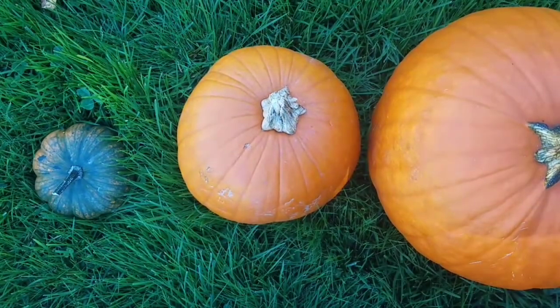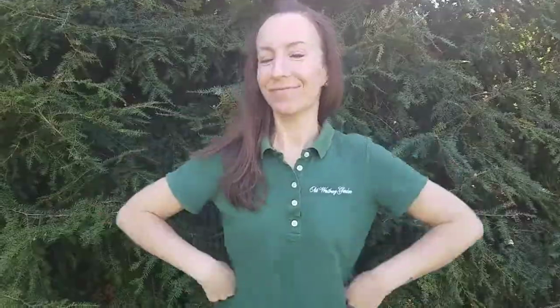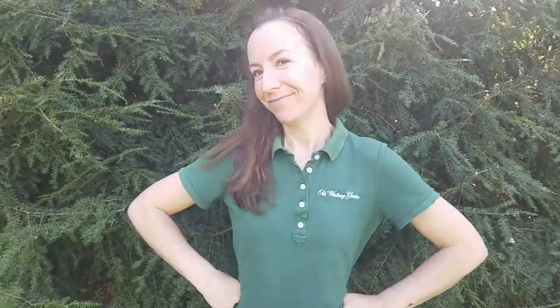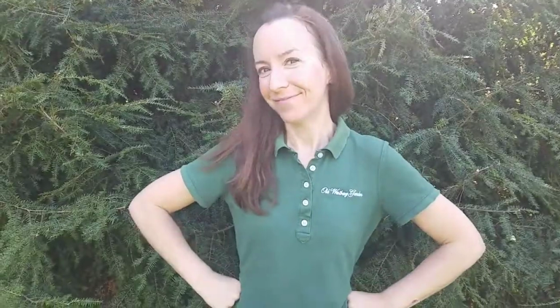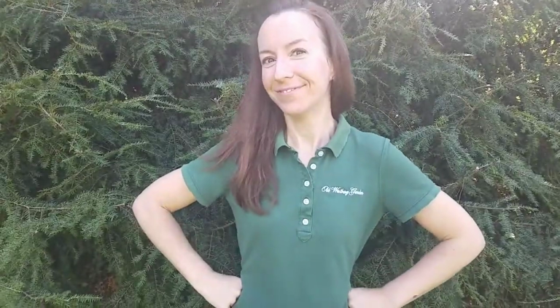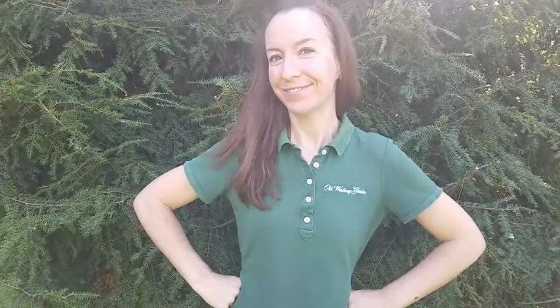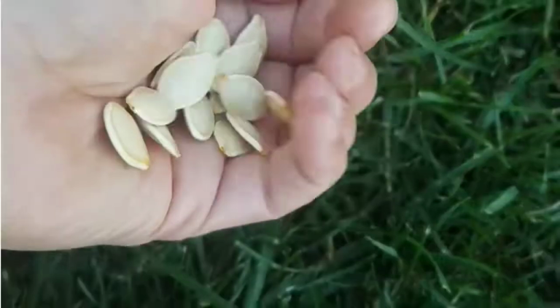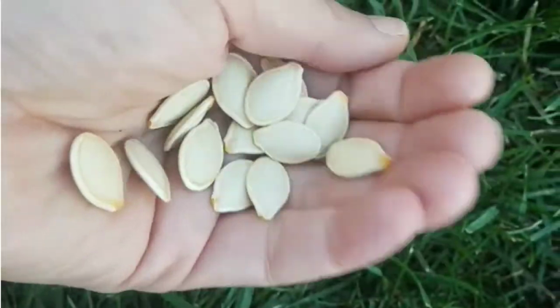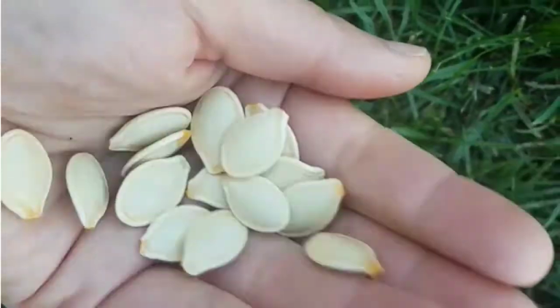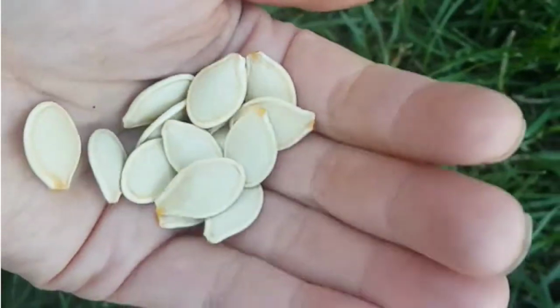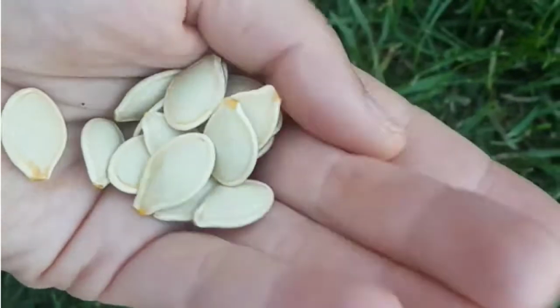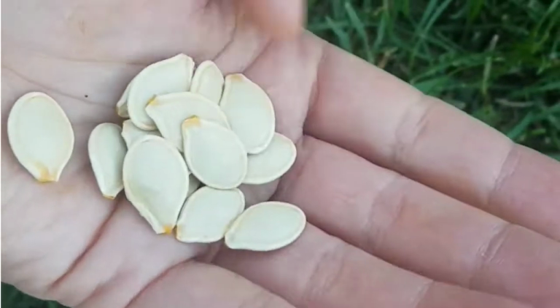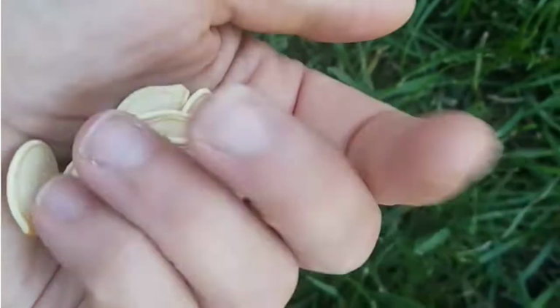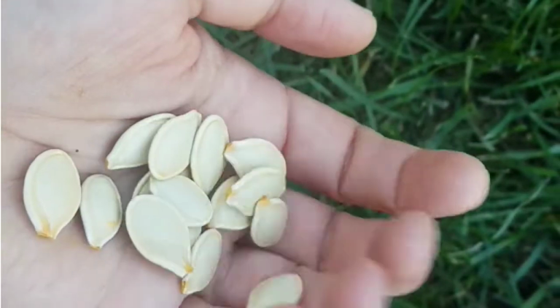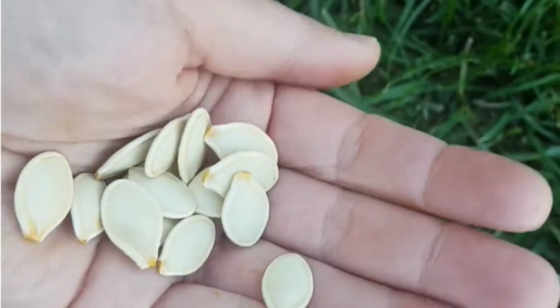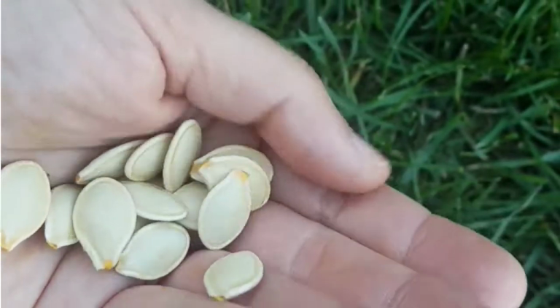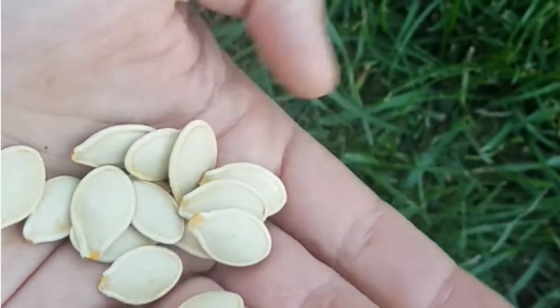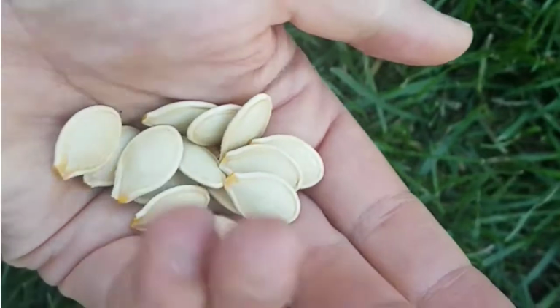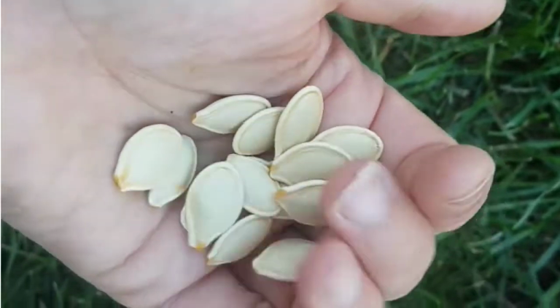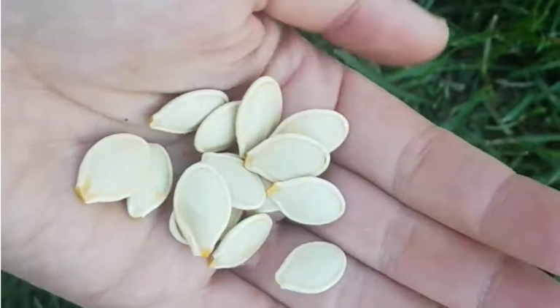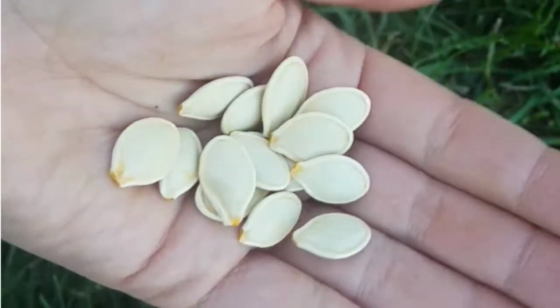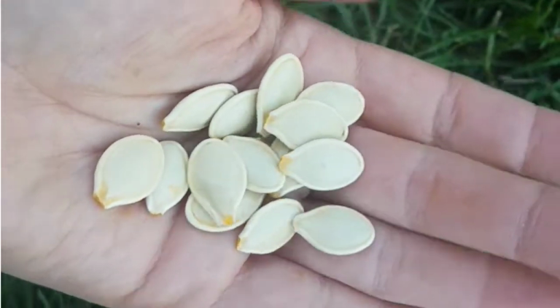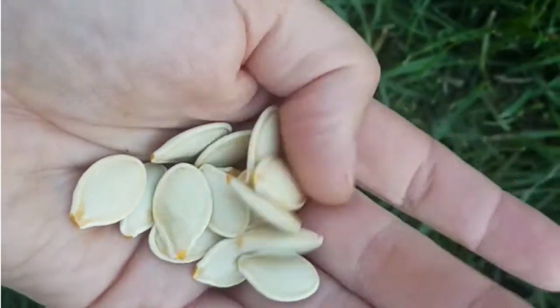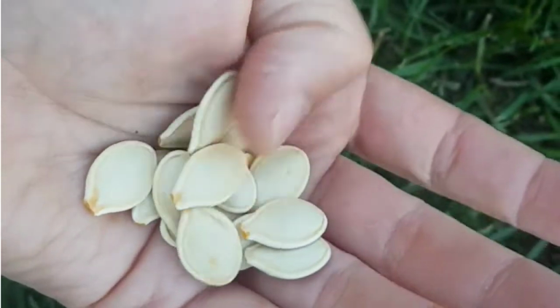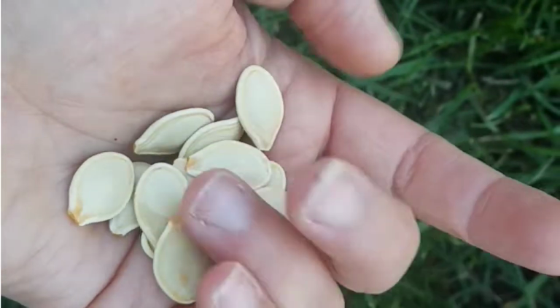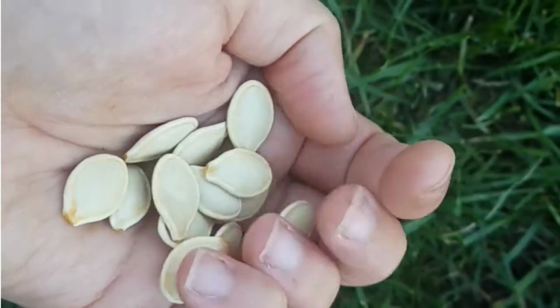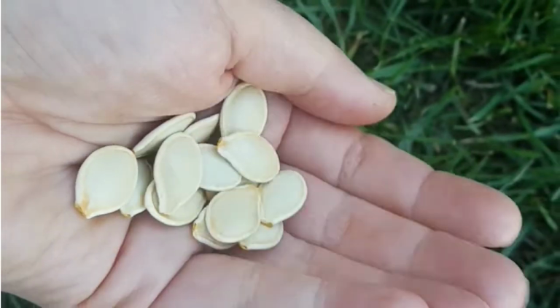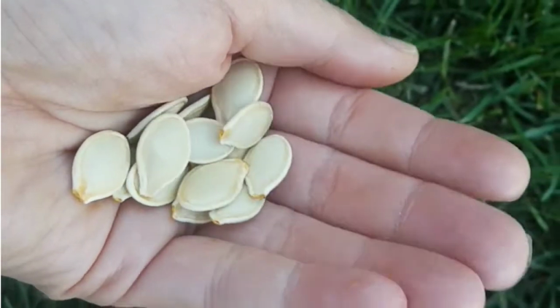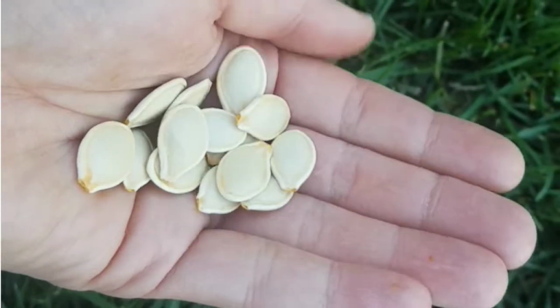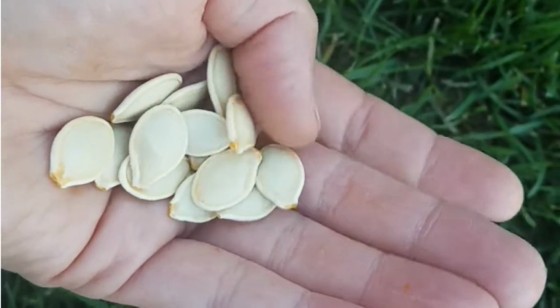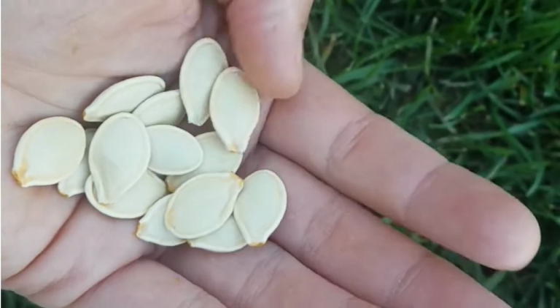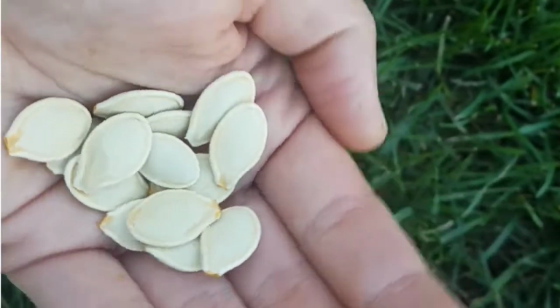One thing we know for sure: pumpkins are fruits, like apples and mangoes. They have seeds inside, which when planted and cared for, help to grow more pumpkins.